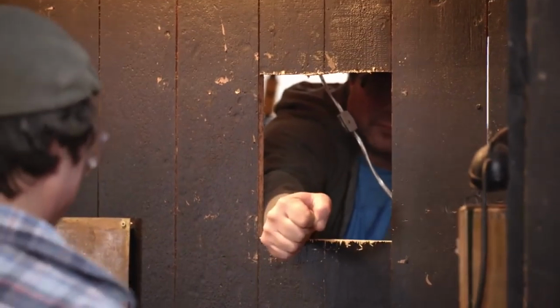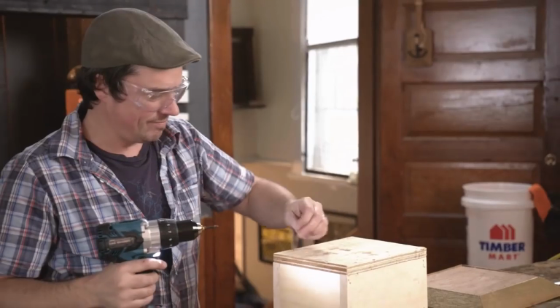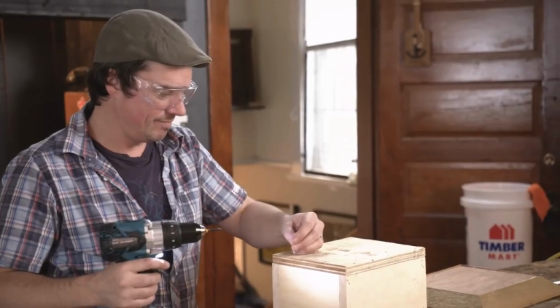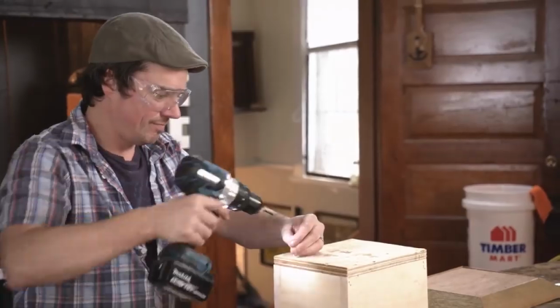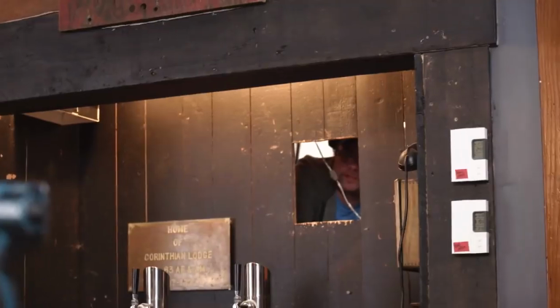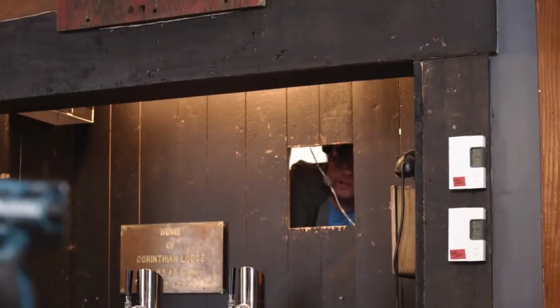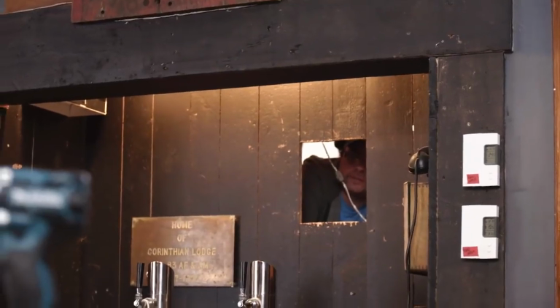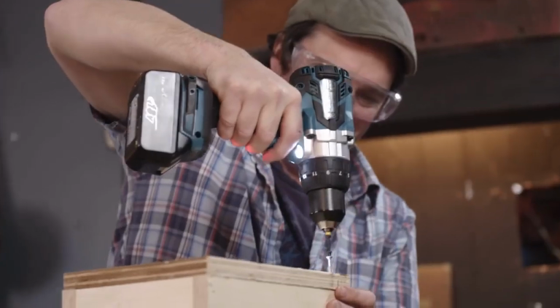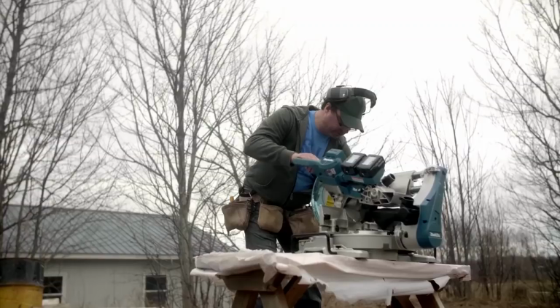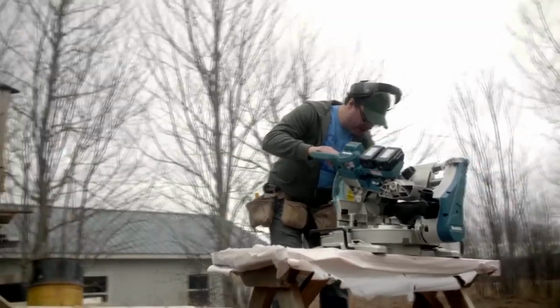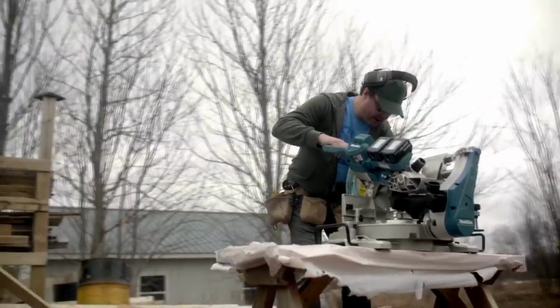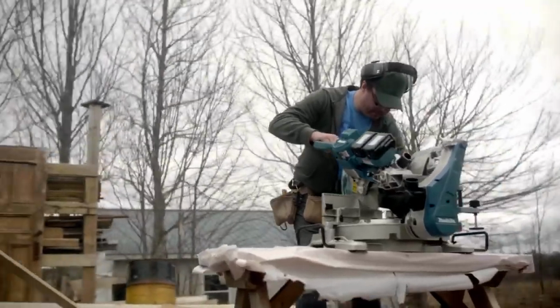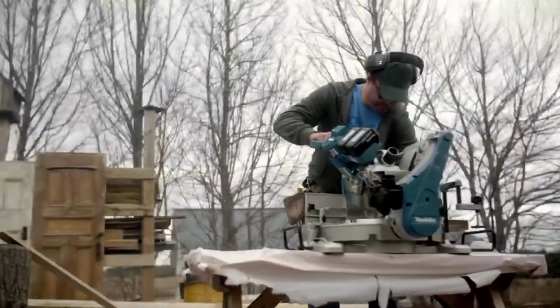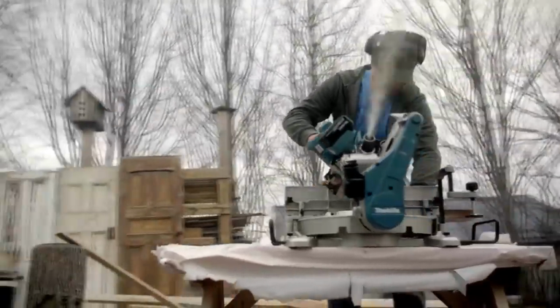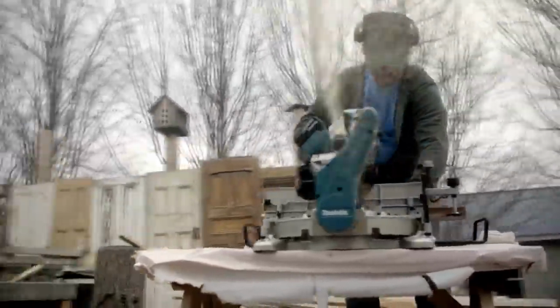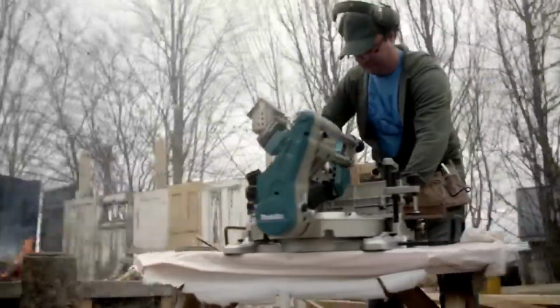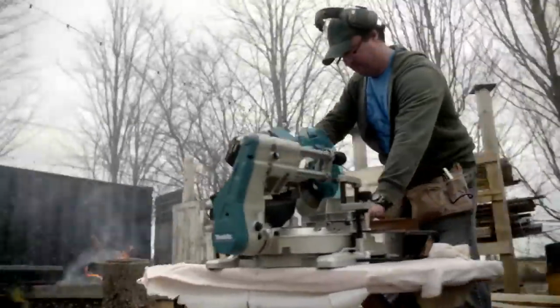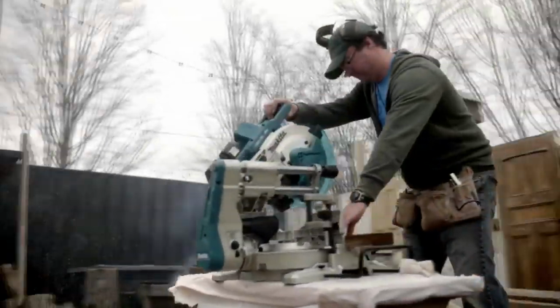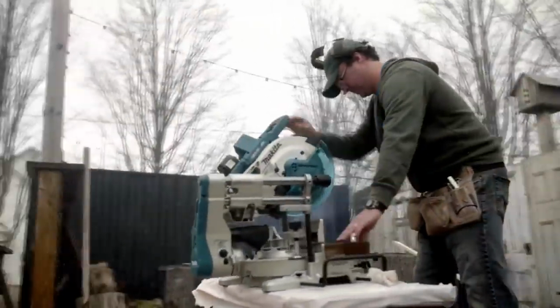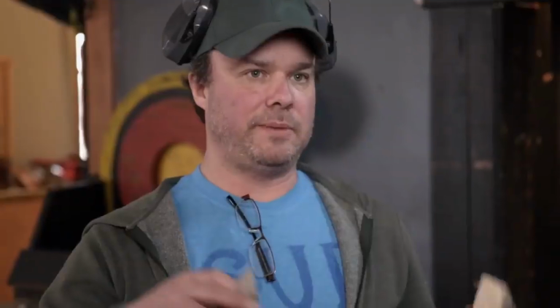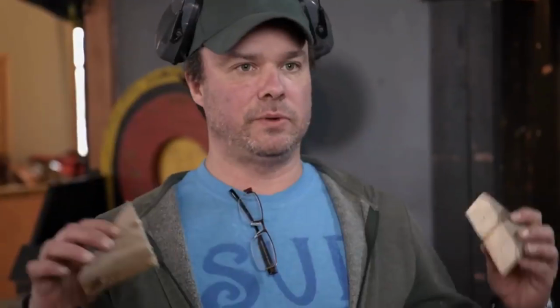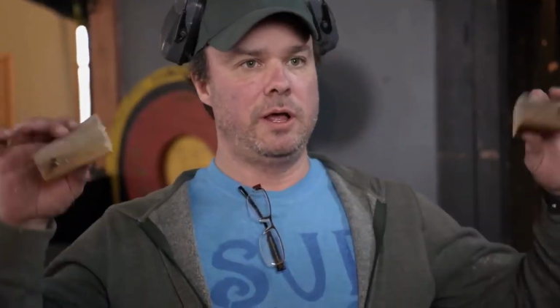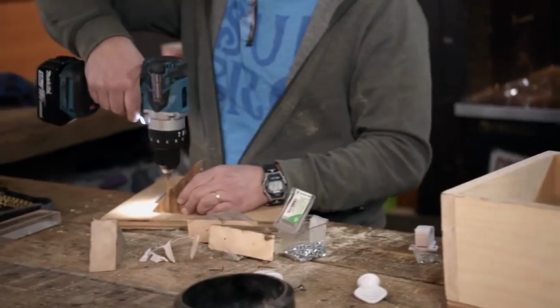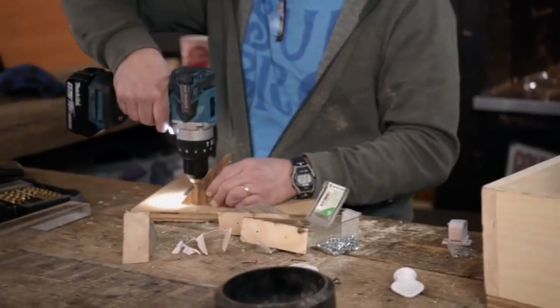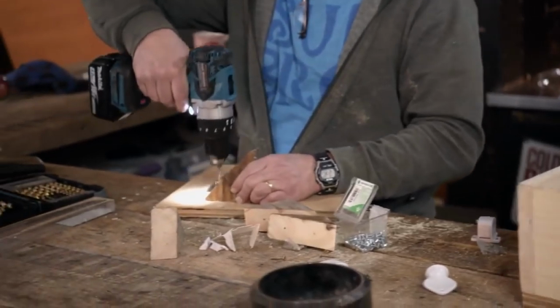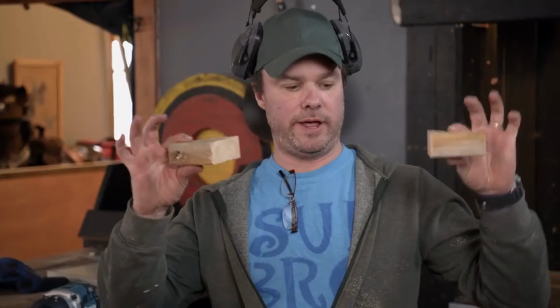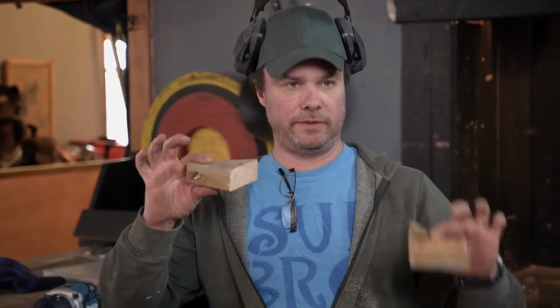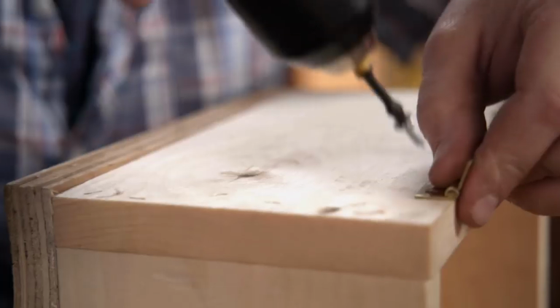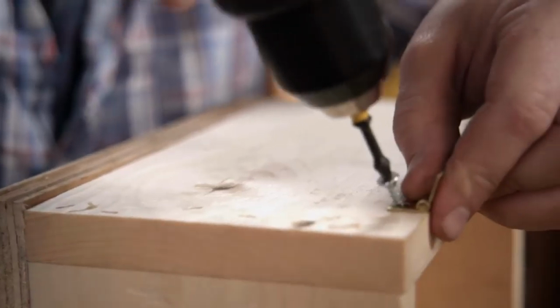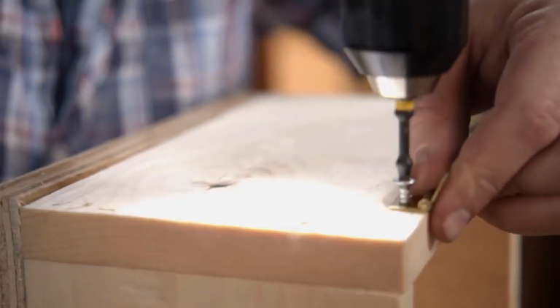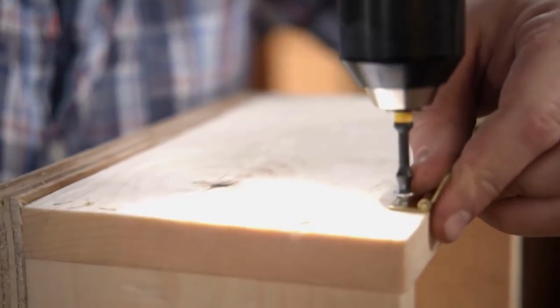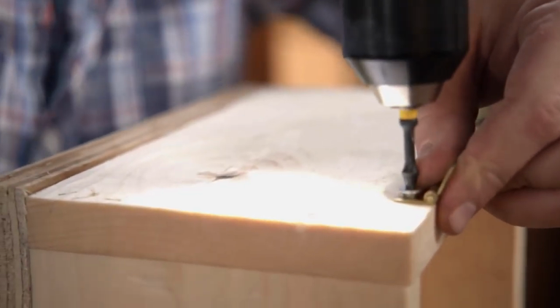How are we going to attach this to the wall? I just want to cut some 45-degree brackets. So when the frame sticks through the wall, these things are just going to attach to the wall and then to the frame, and then hang or screw in the hidden hinges.